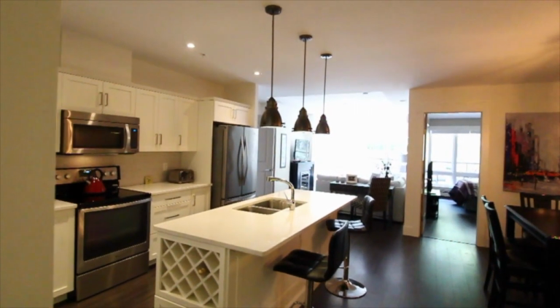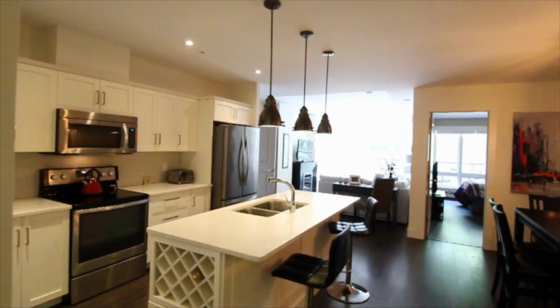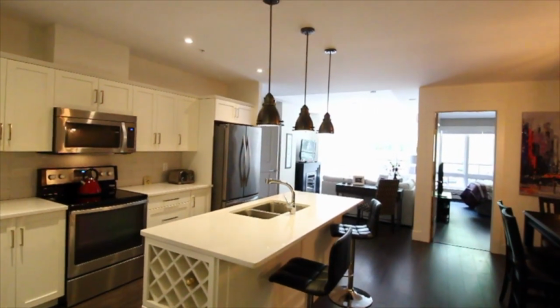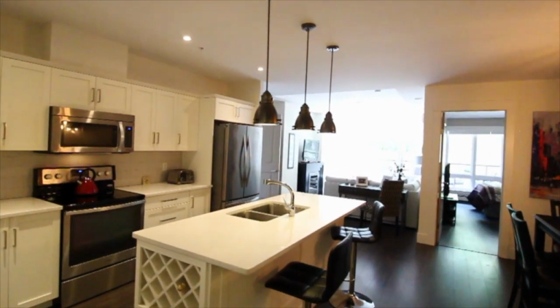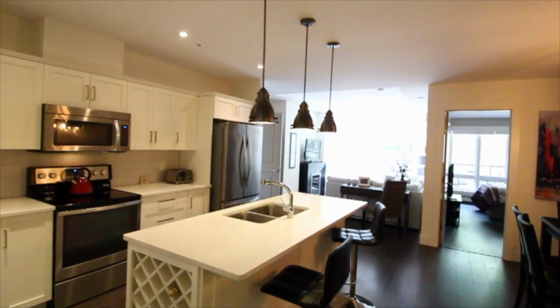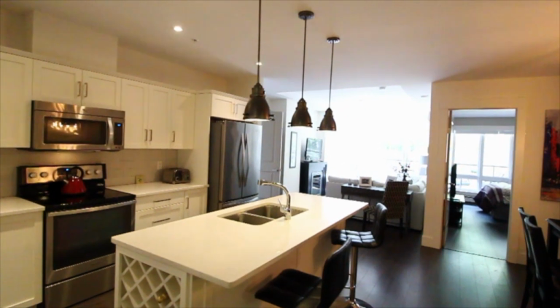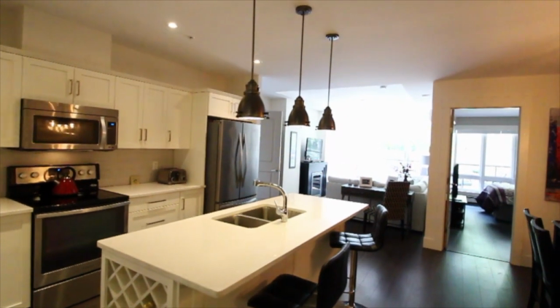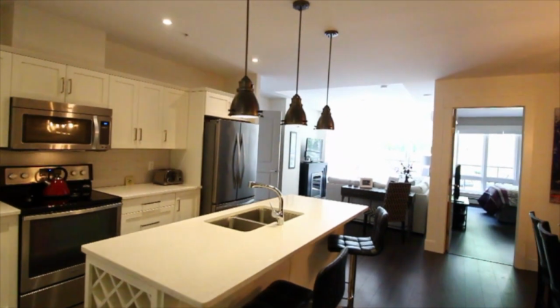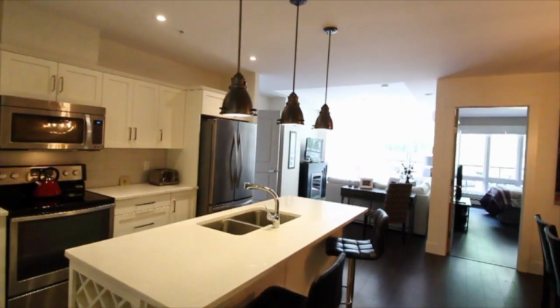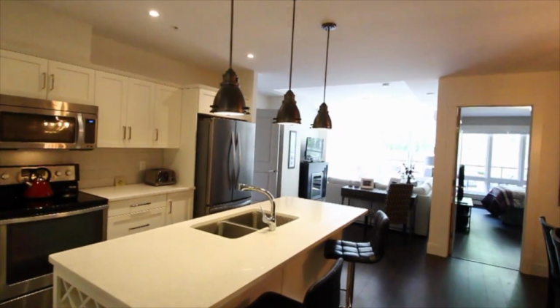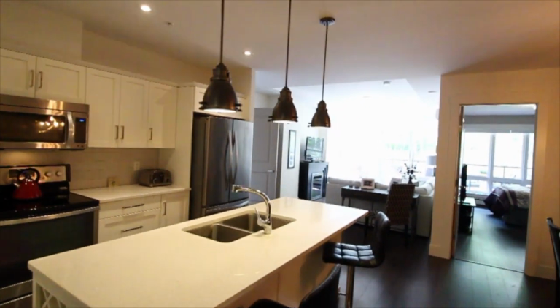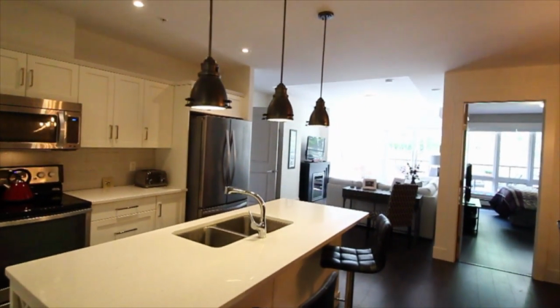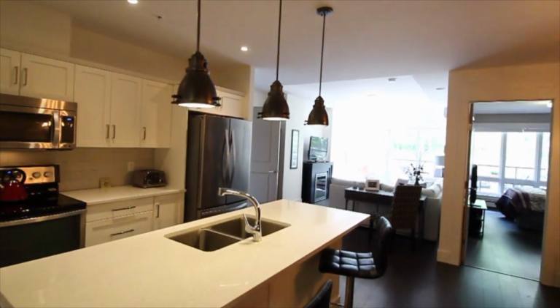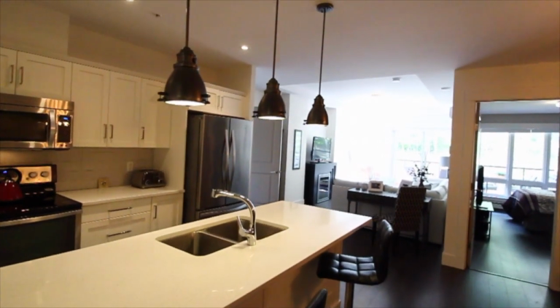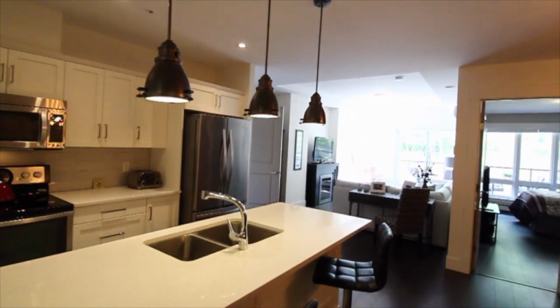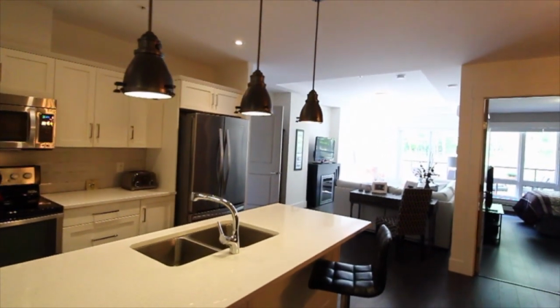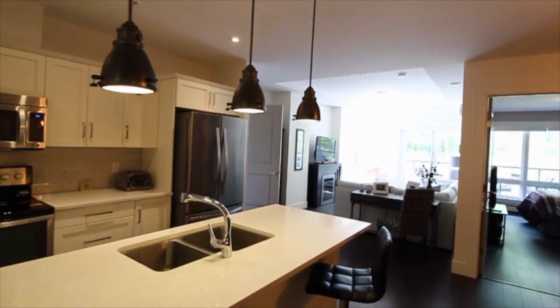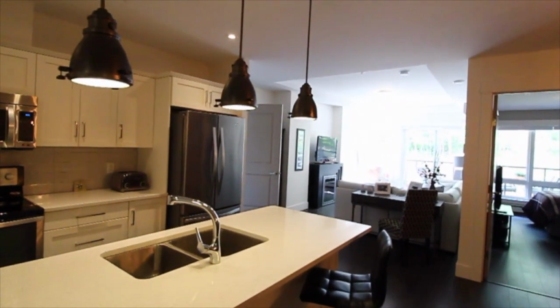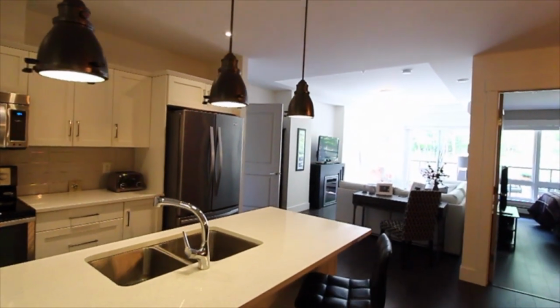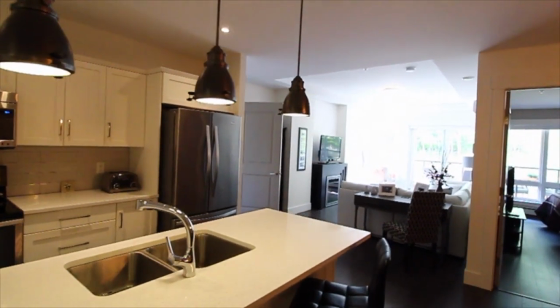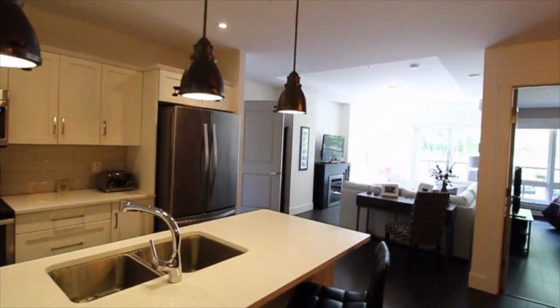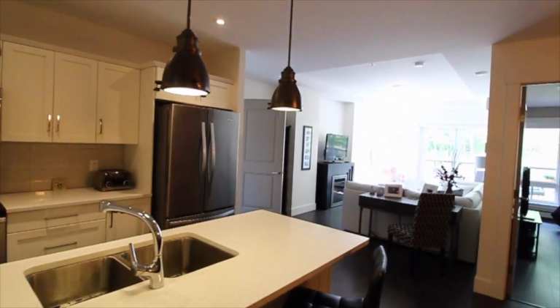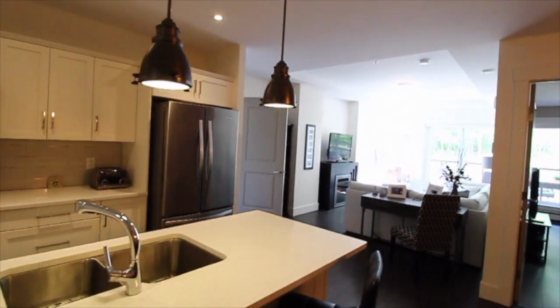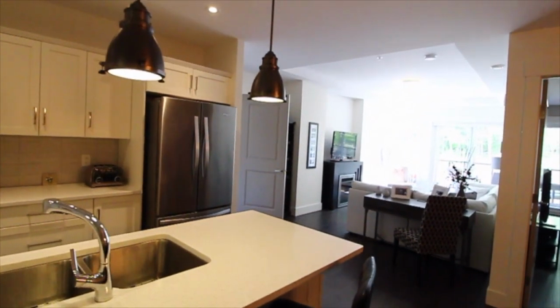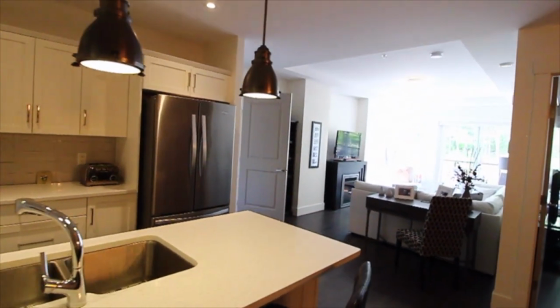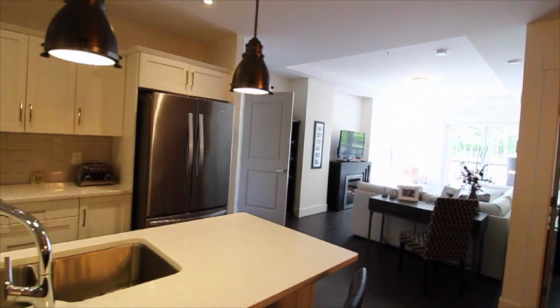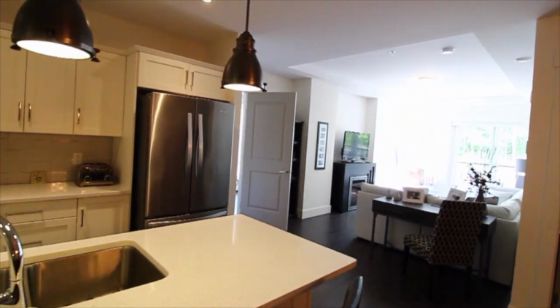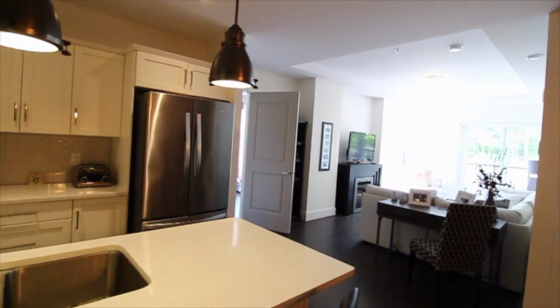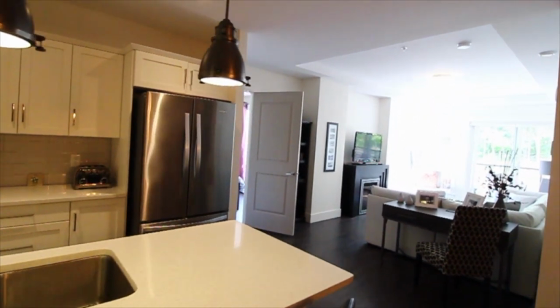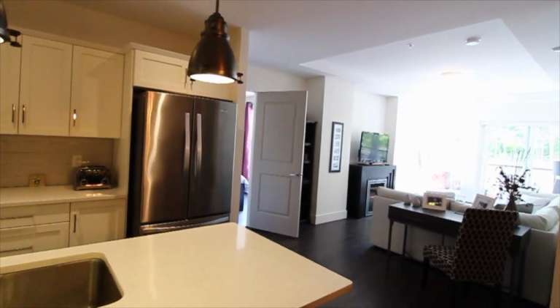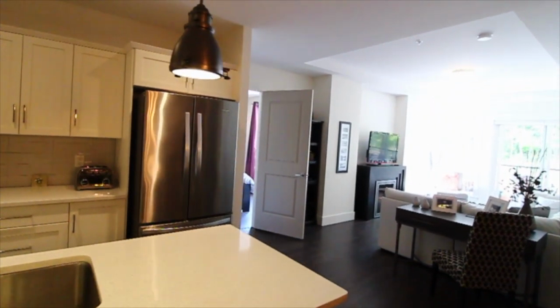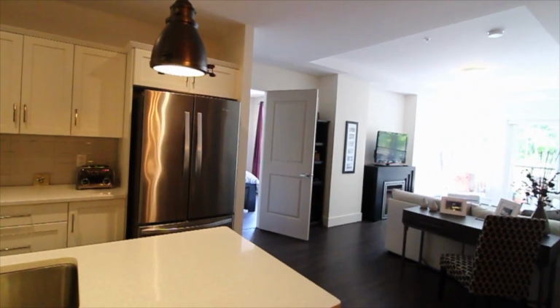The open concept design provides a light and bright area, great for entertaining or to allow all the natural light into the home.